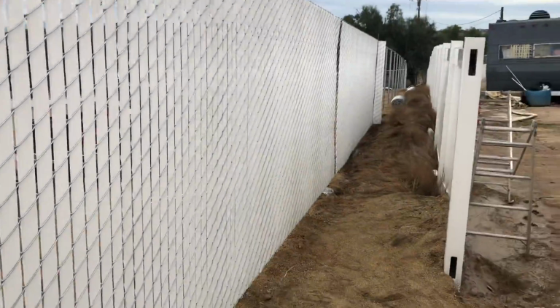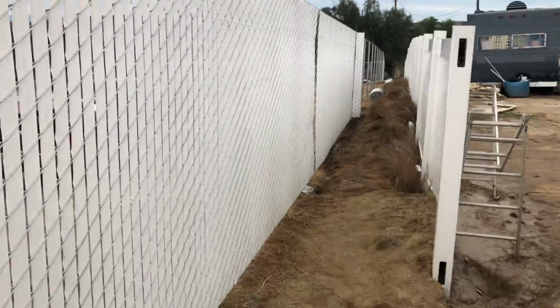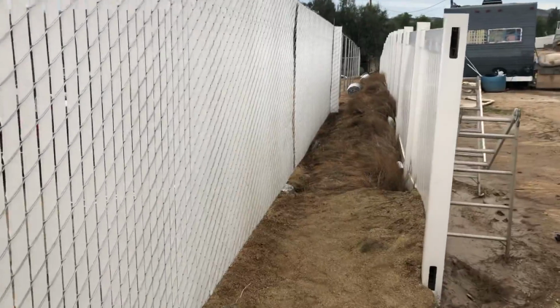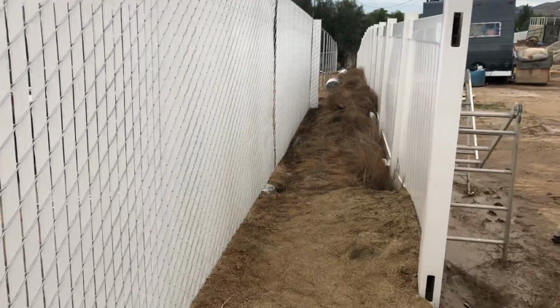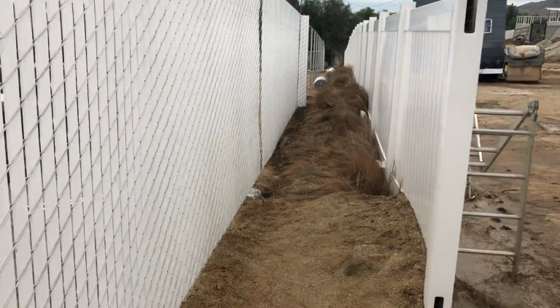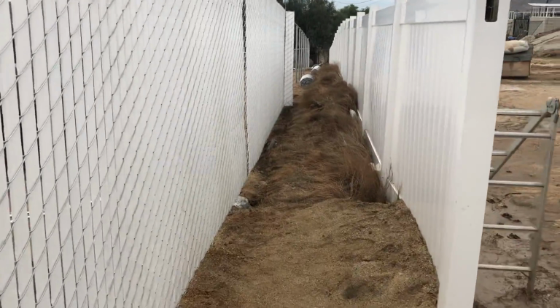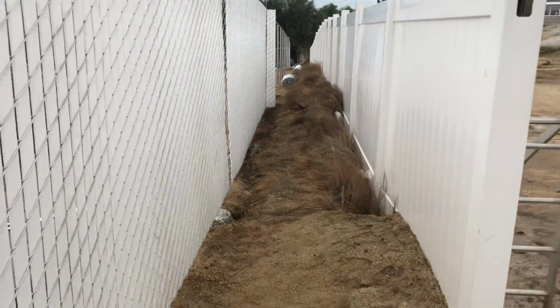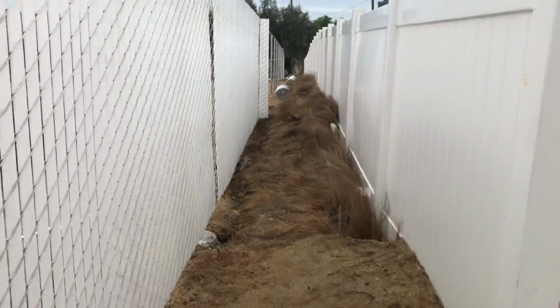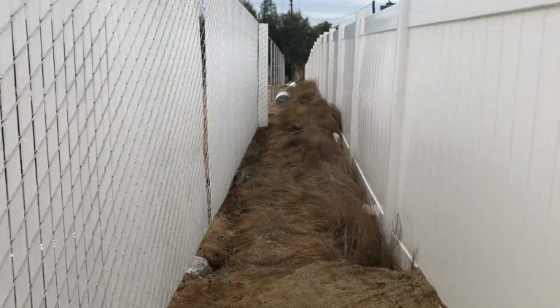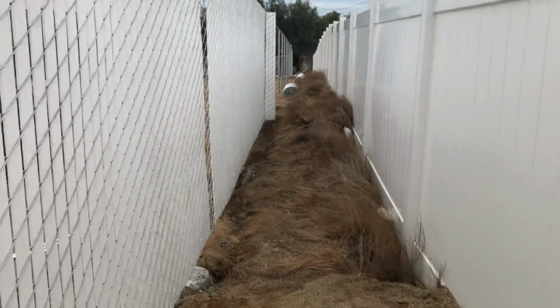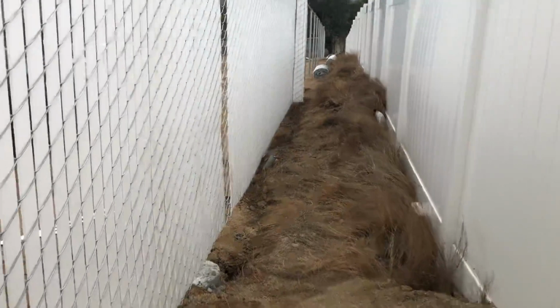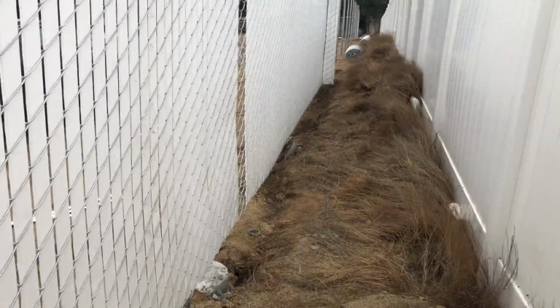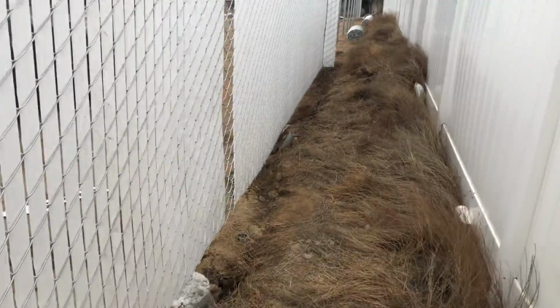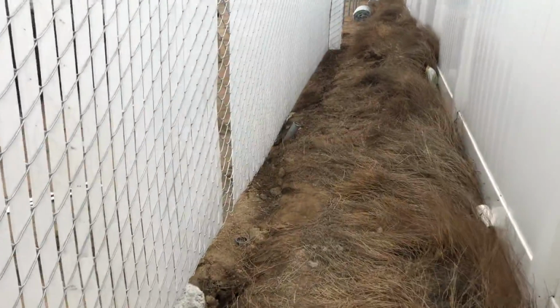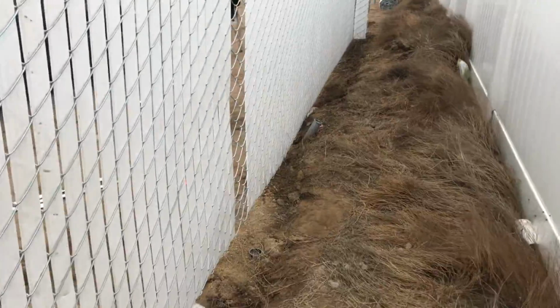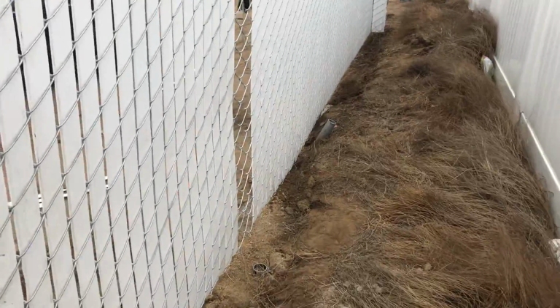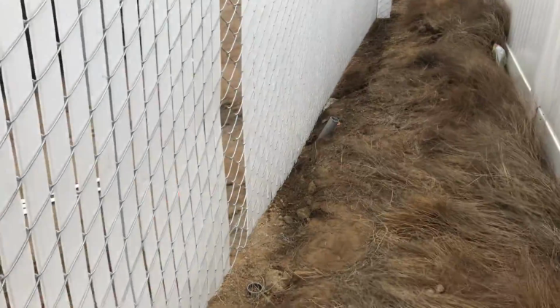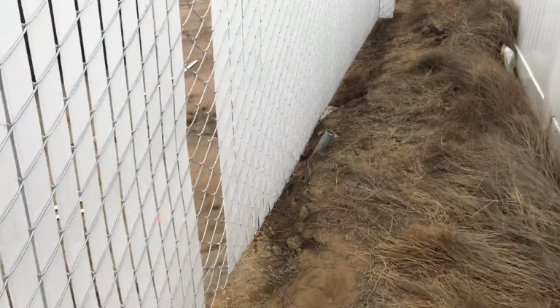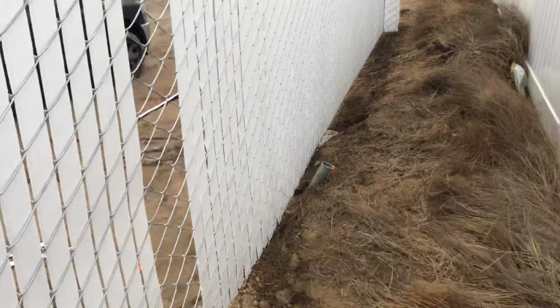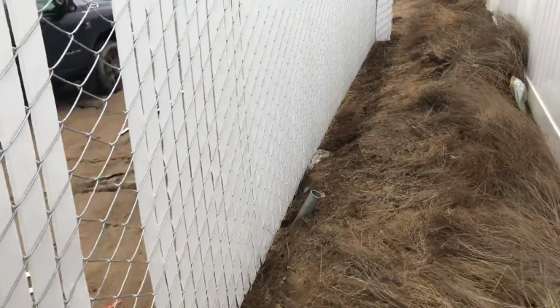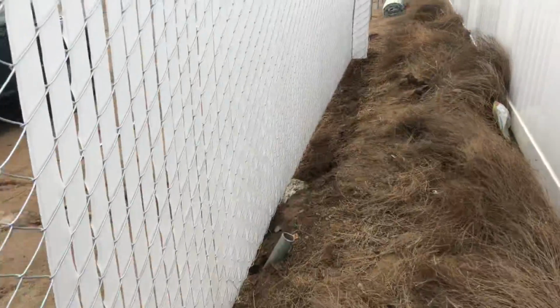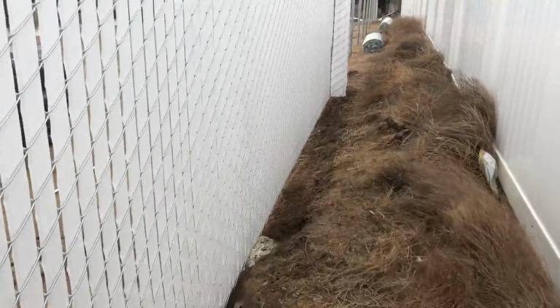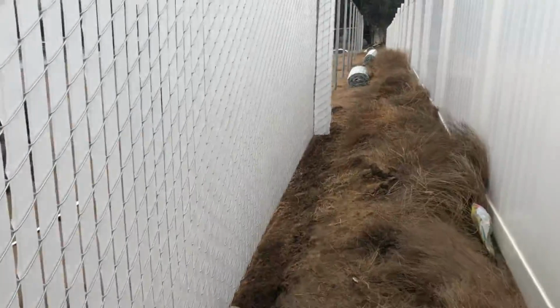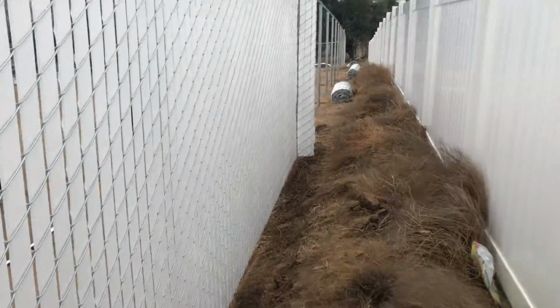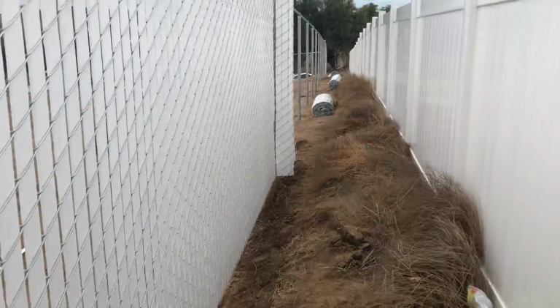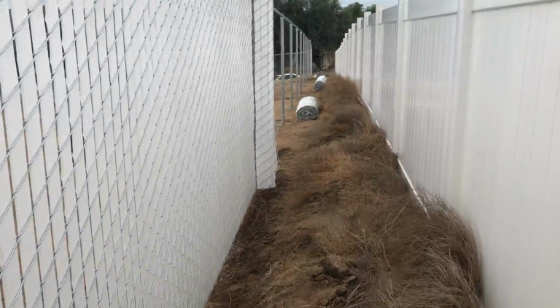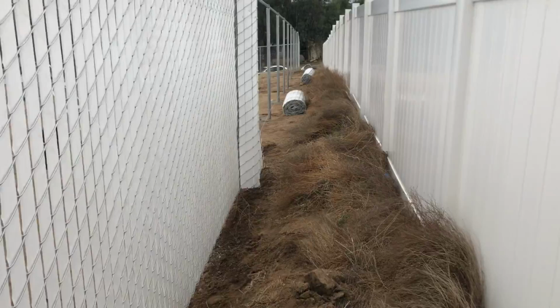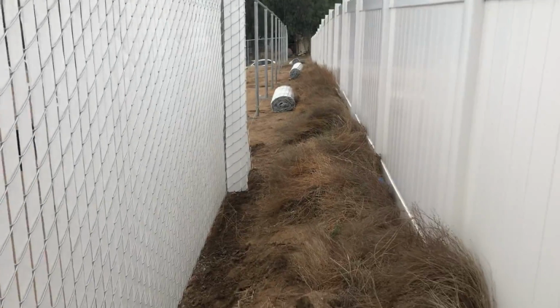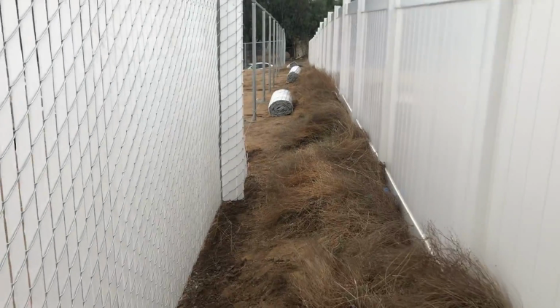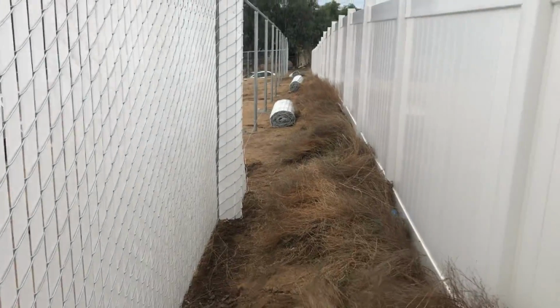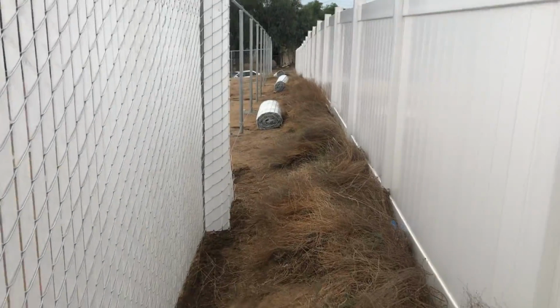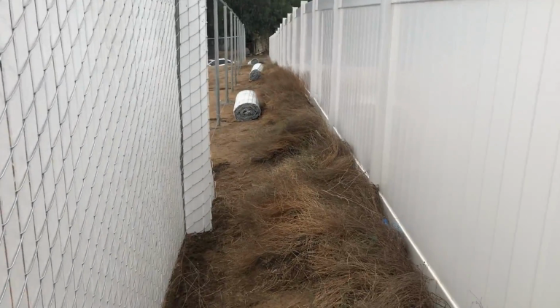Heading down the line in this direction. Cut our grade in nice and smooth. Did a nice transition here. End up going back down this hill.